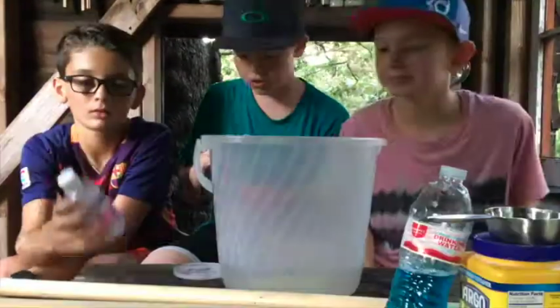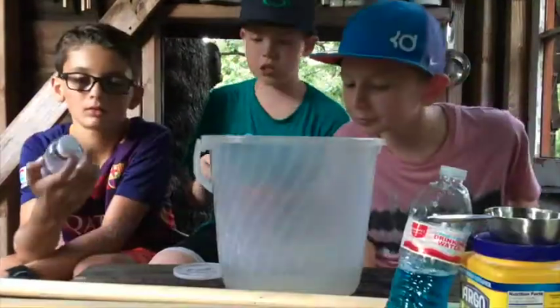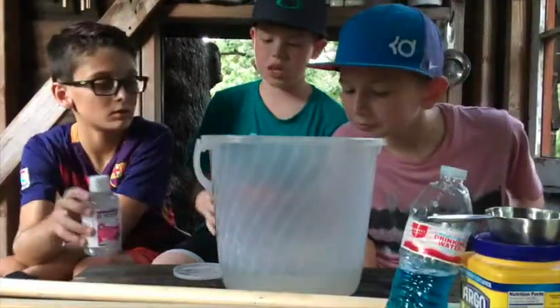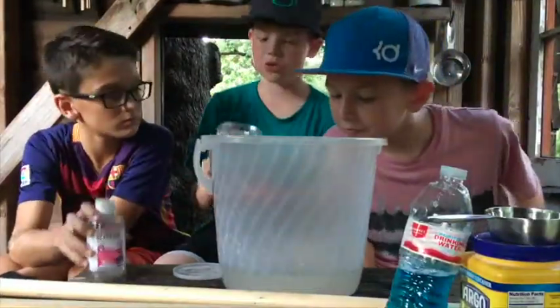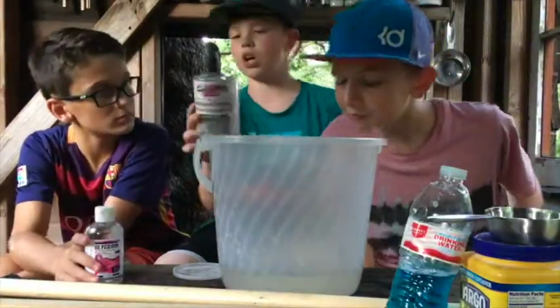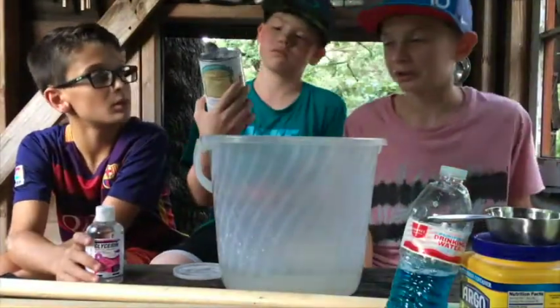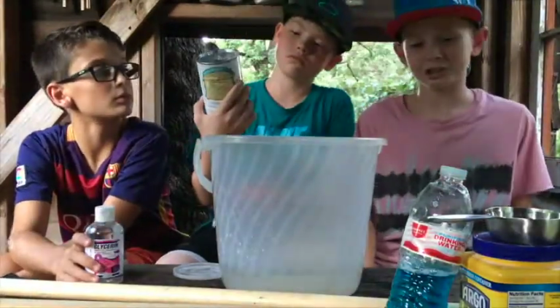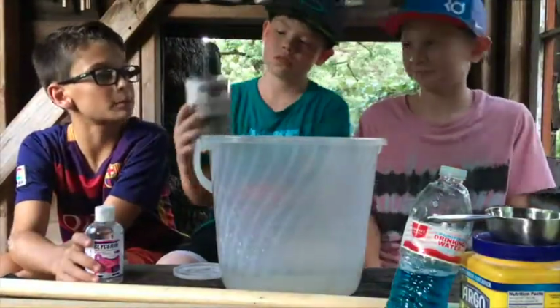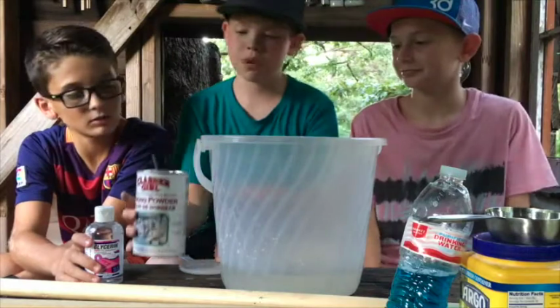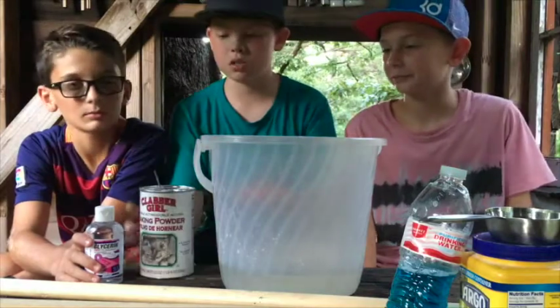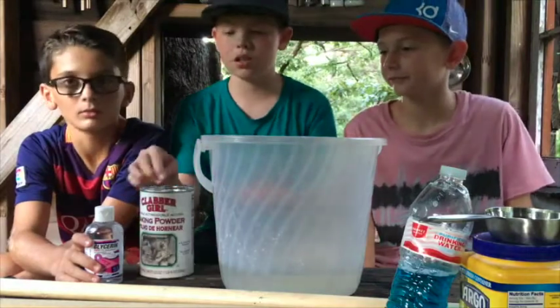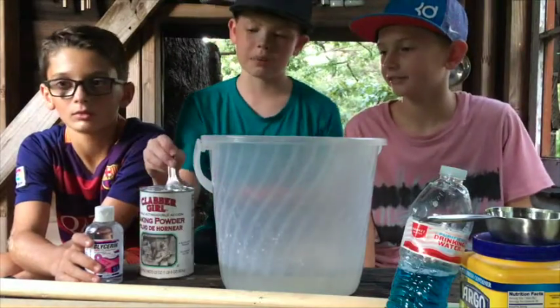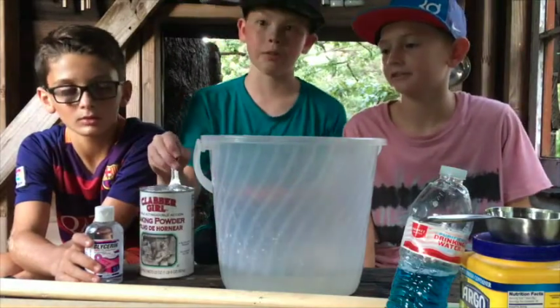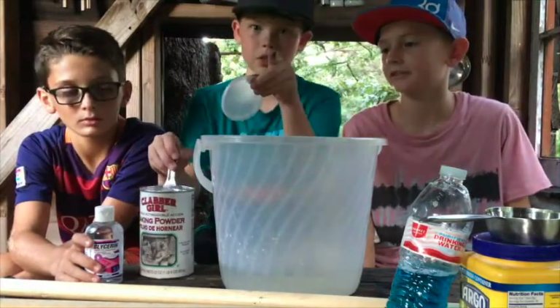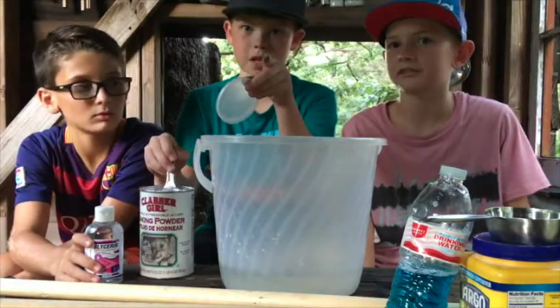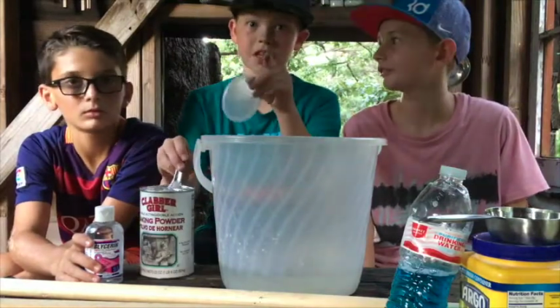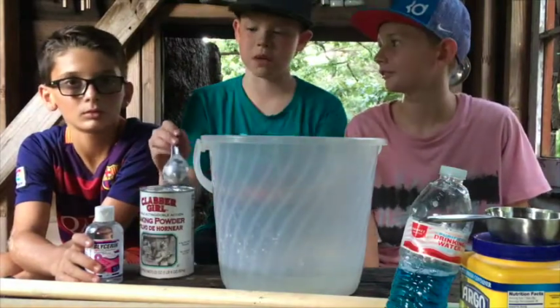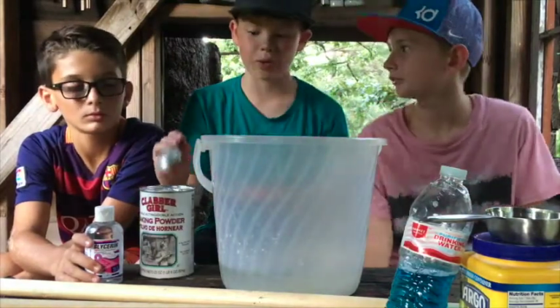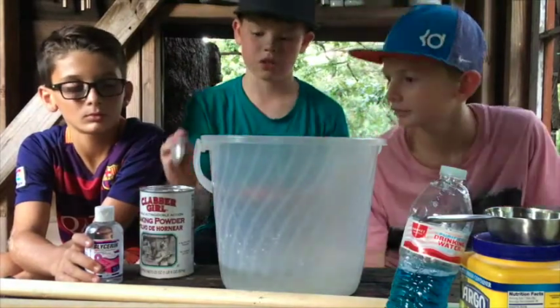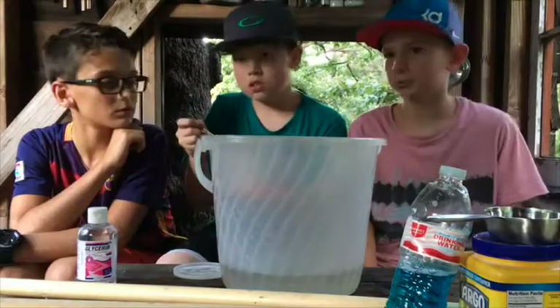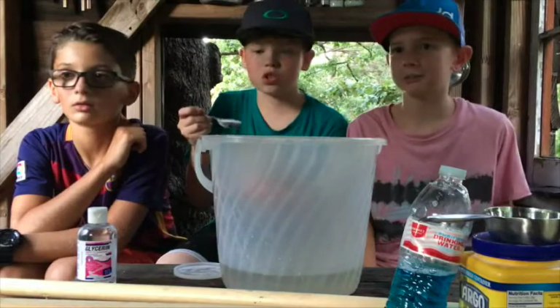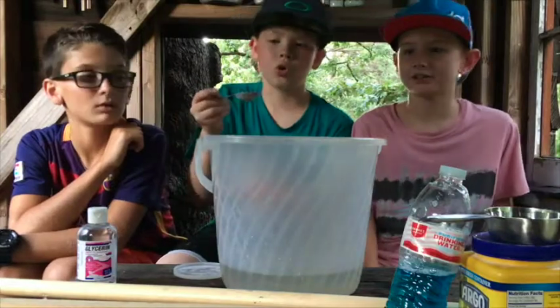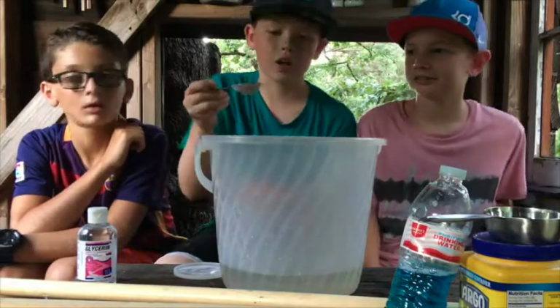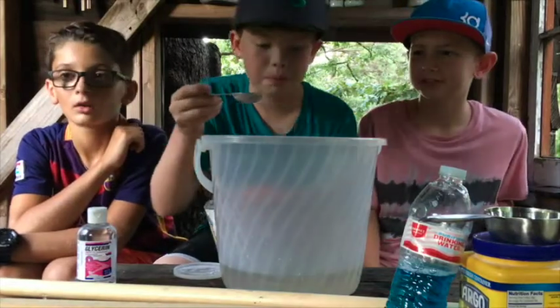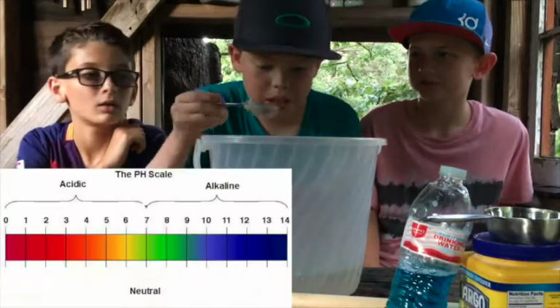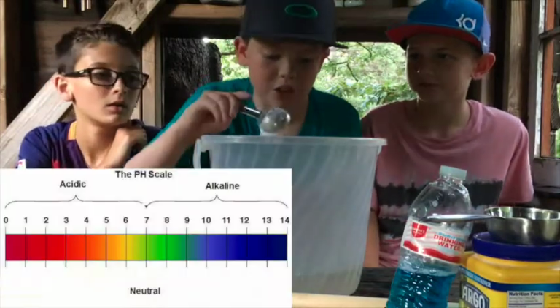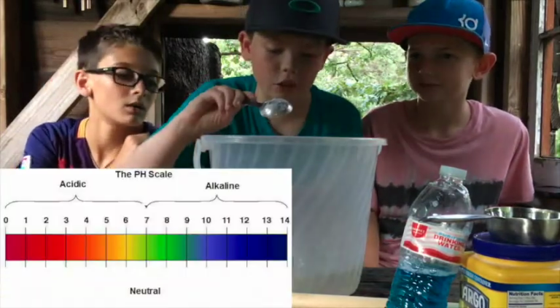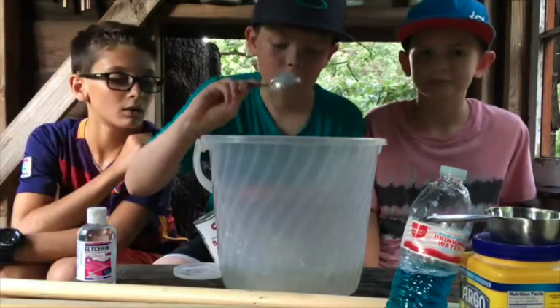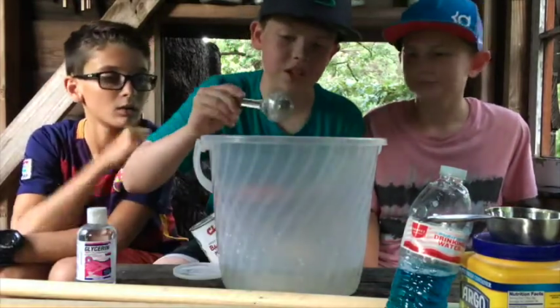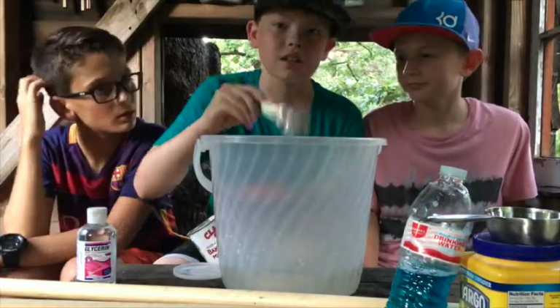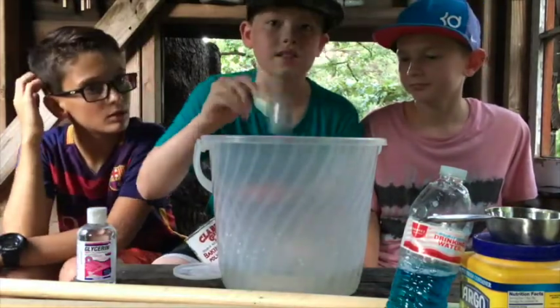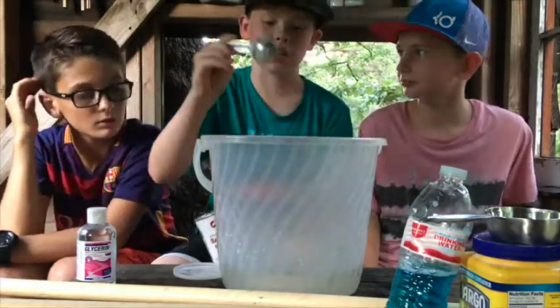We're going to need one tablespoon of baking powder — baking soda? No, it's baking powder. So remember that, it's not baking soda, it's baking powder, to control the pH level, which is the acidity level.